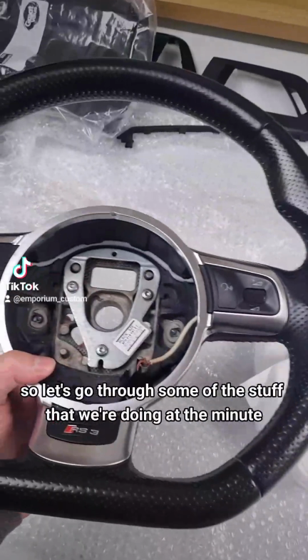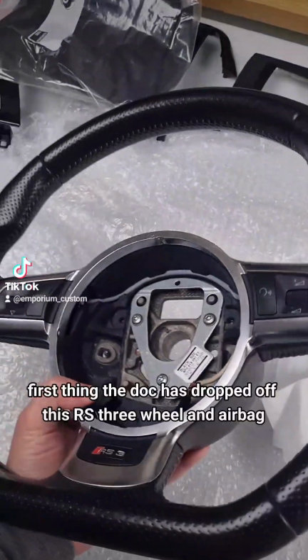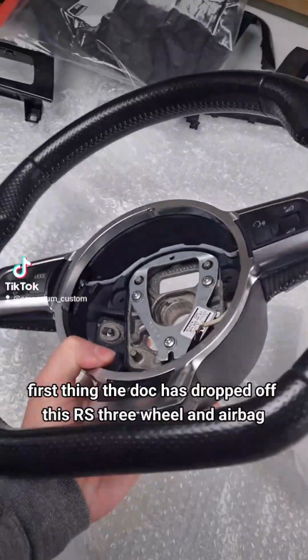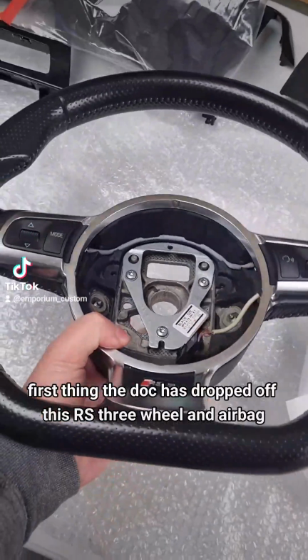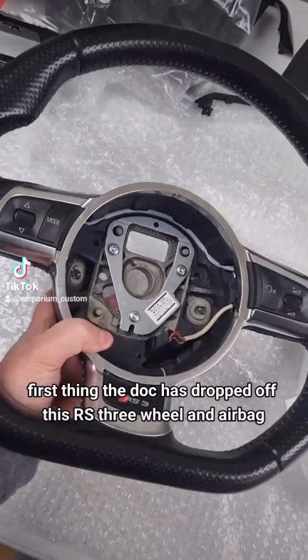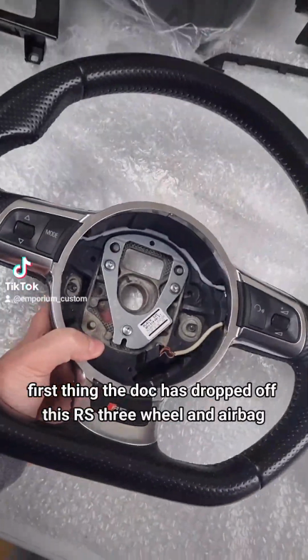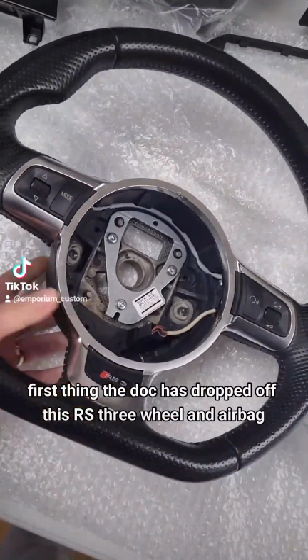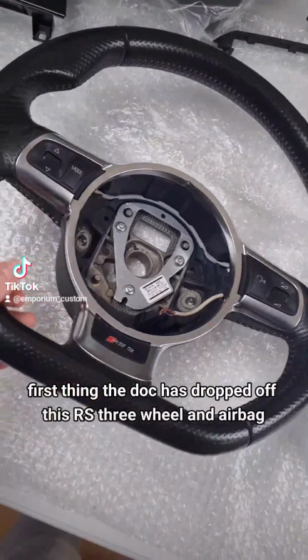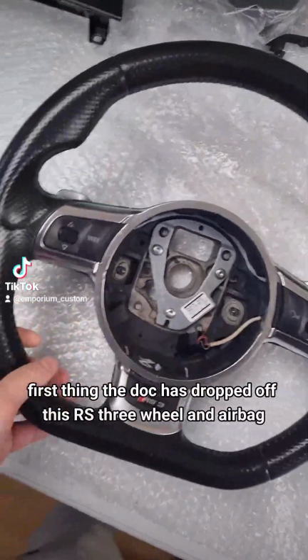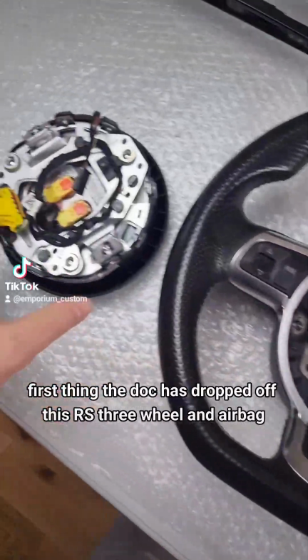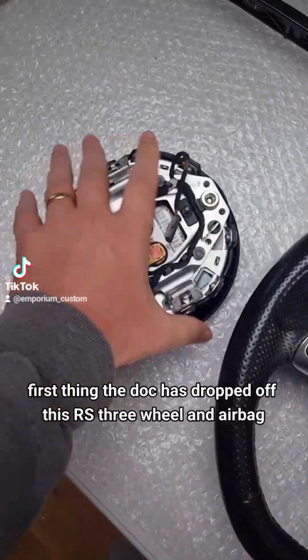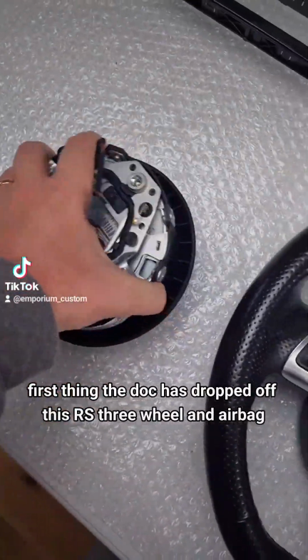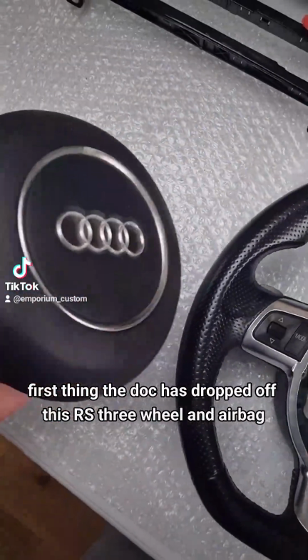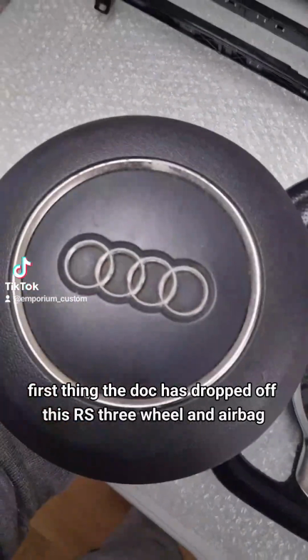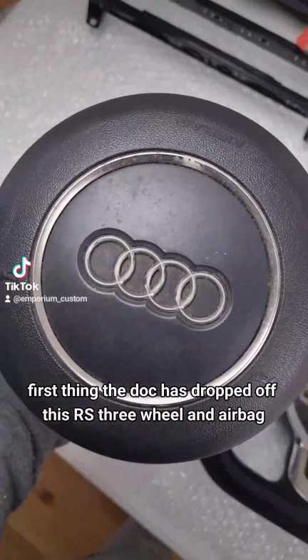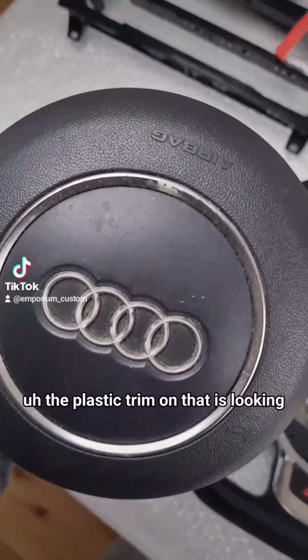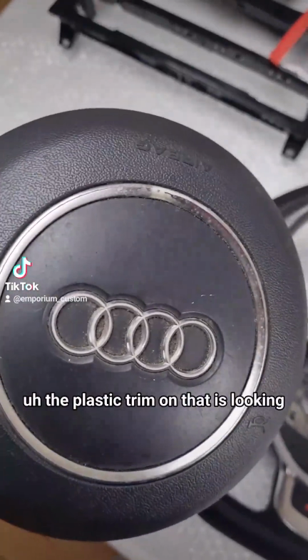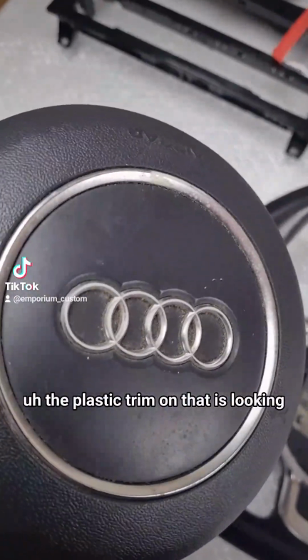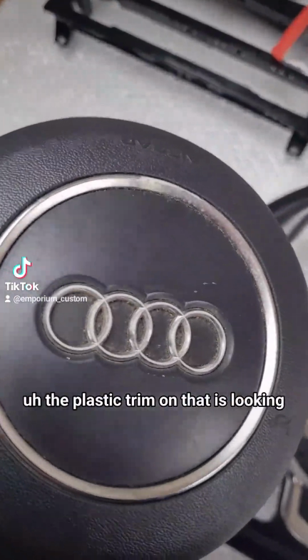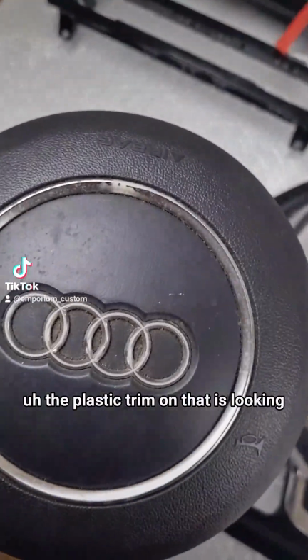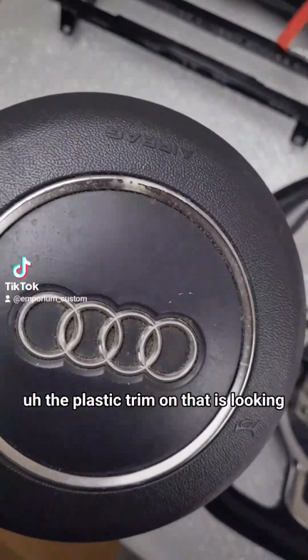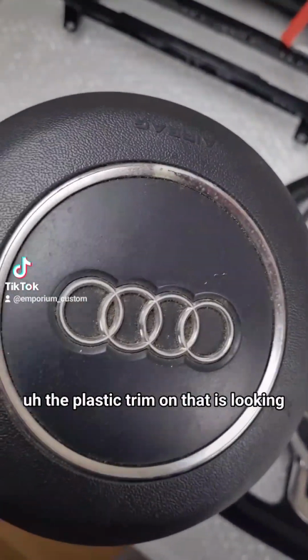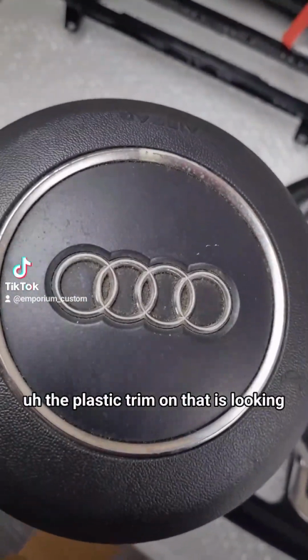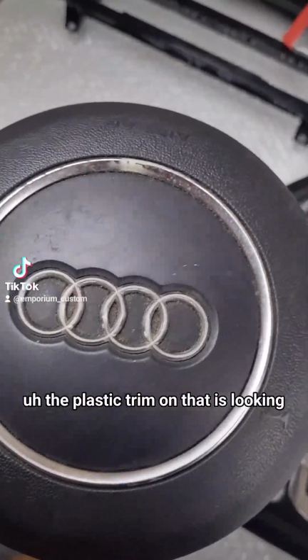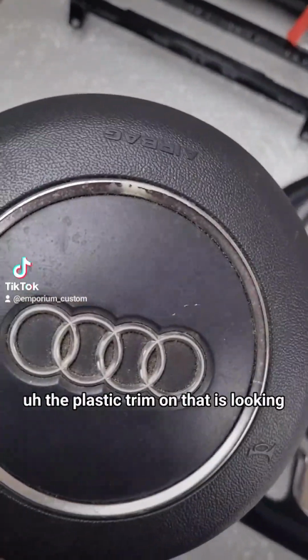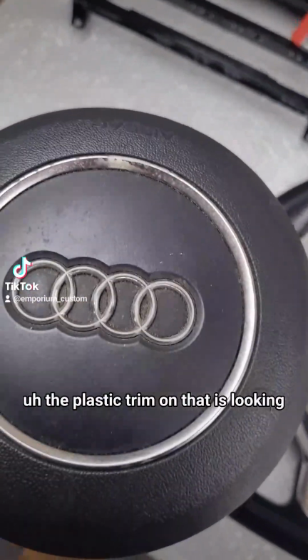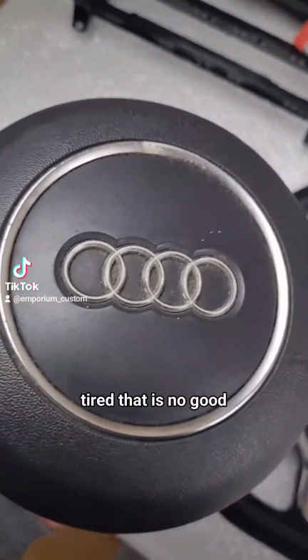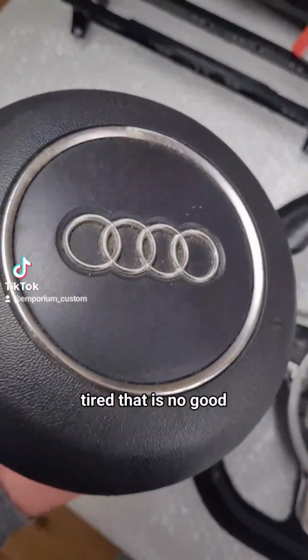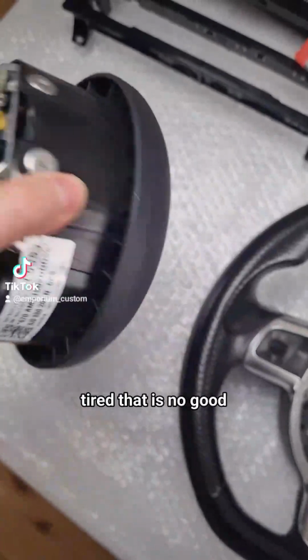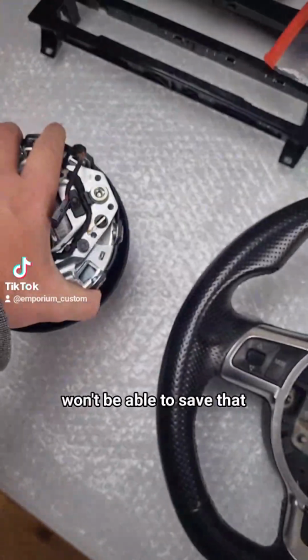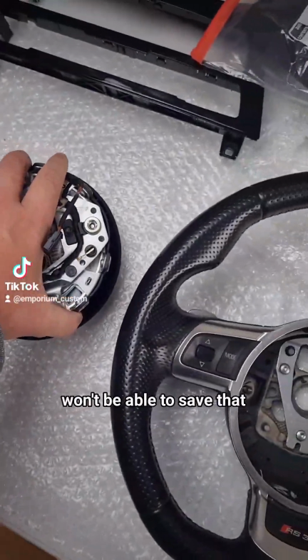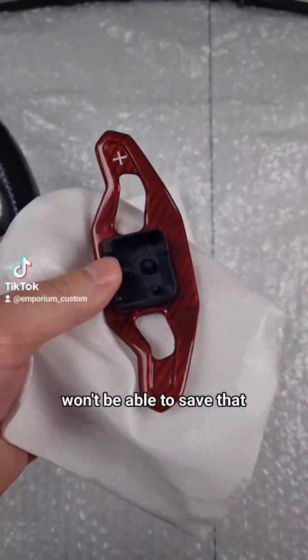First thing, the Doc has dropped off this RS3 wheel and airbag. The plastic trim on that is looking tired - that is no good. I'm not going to be able to save that.